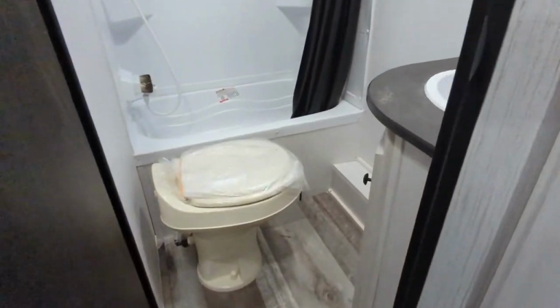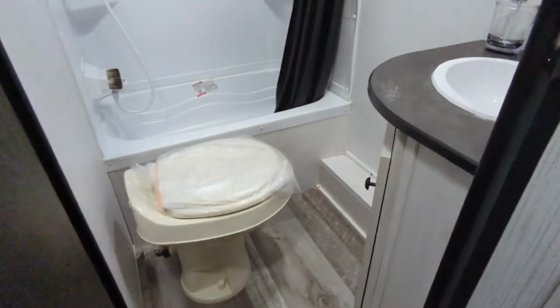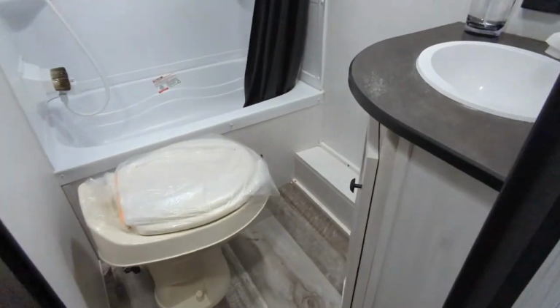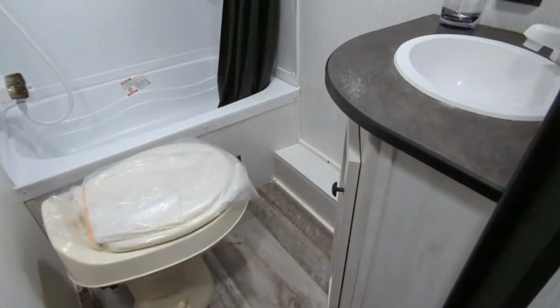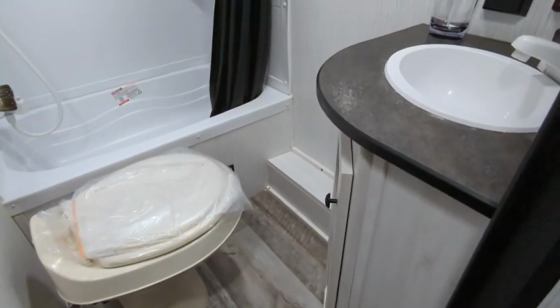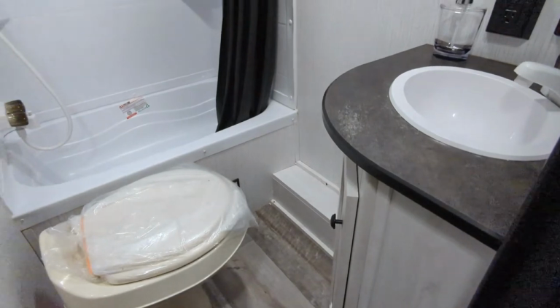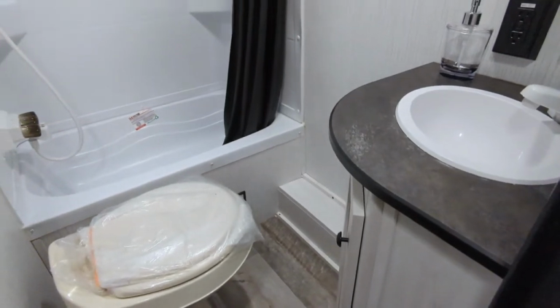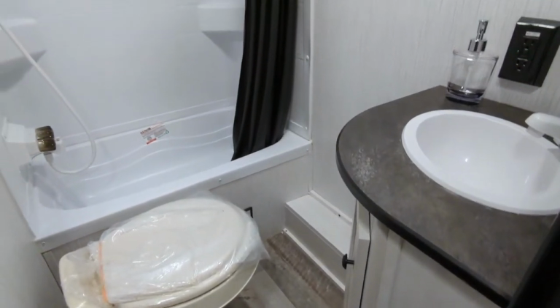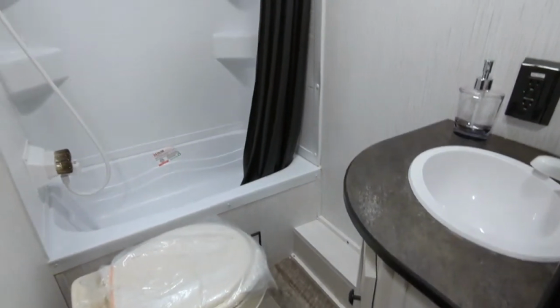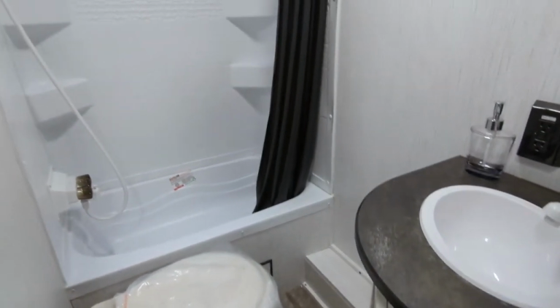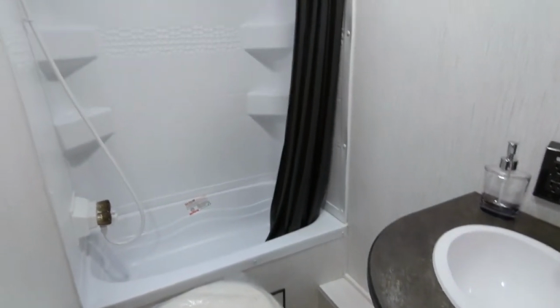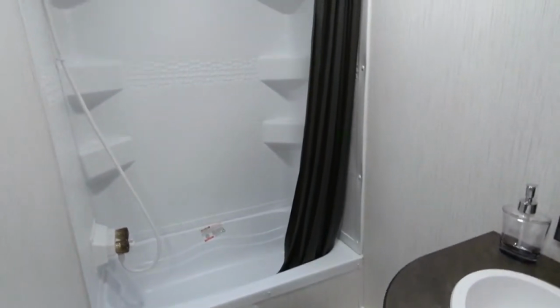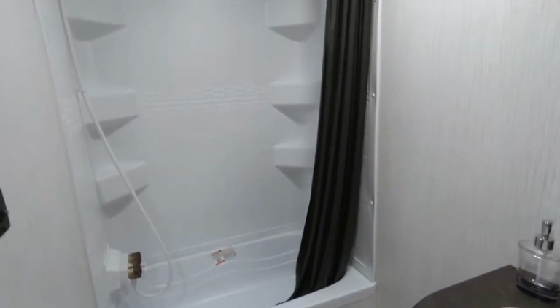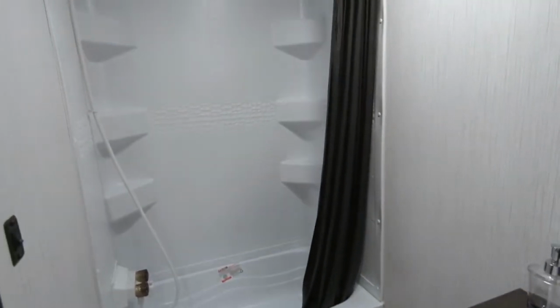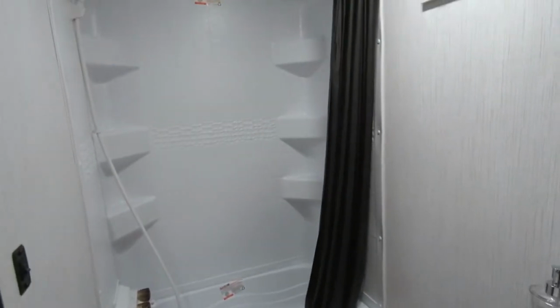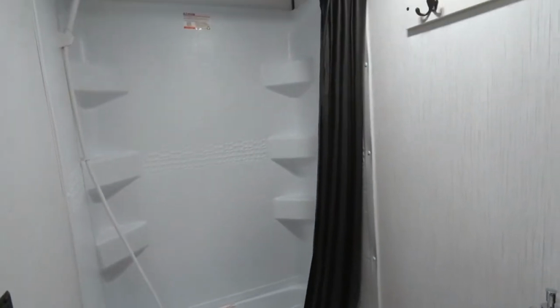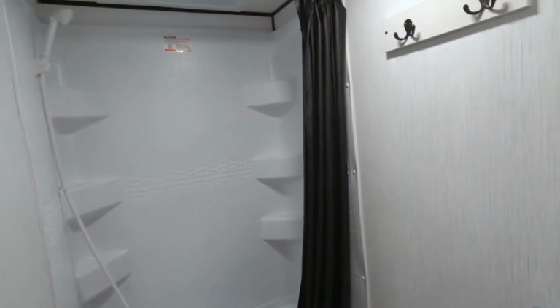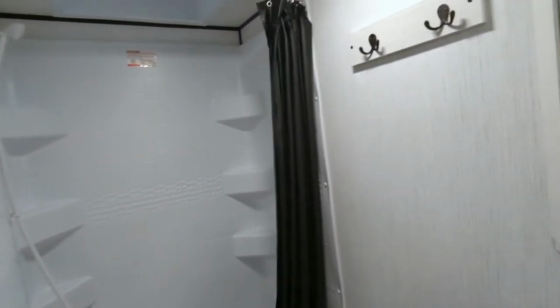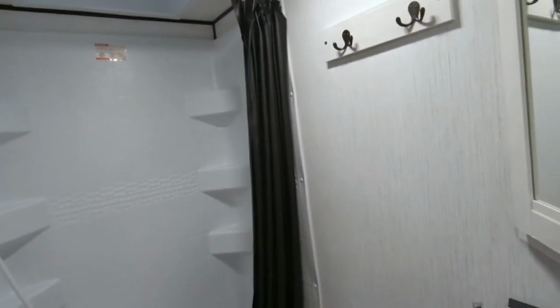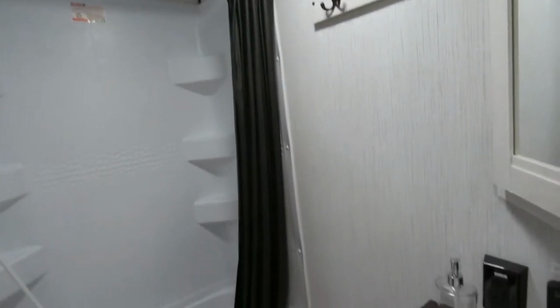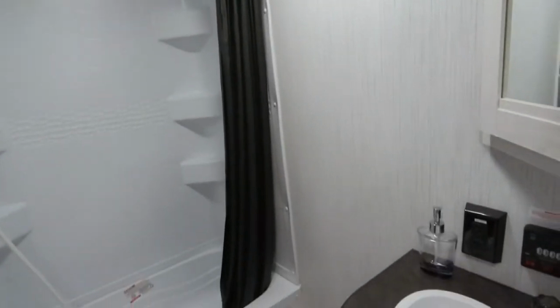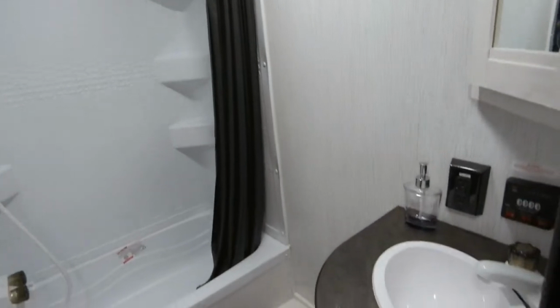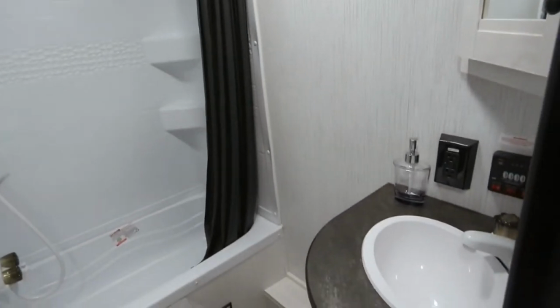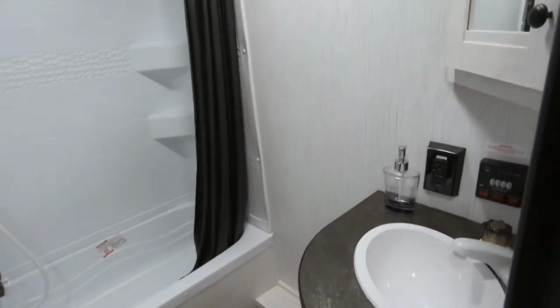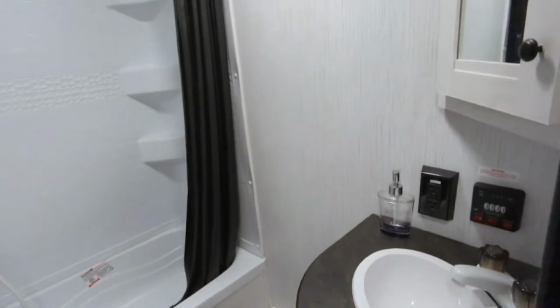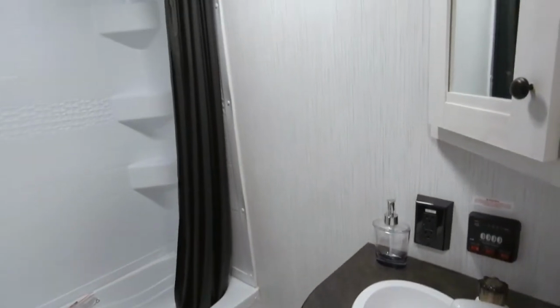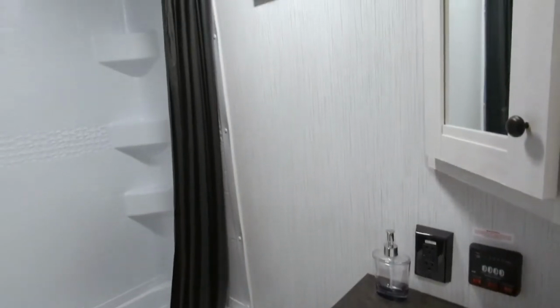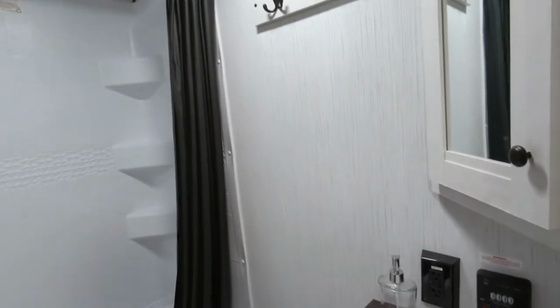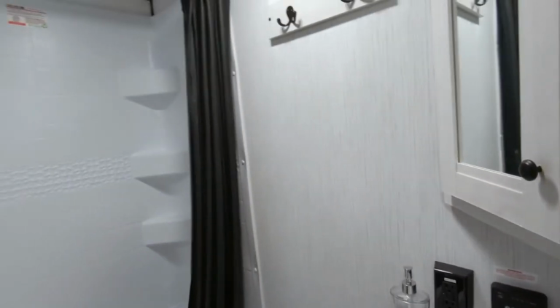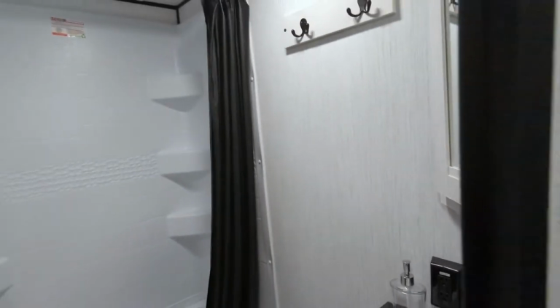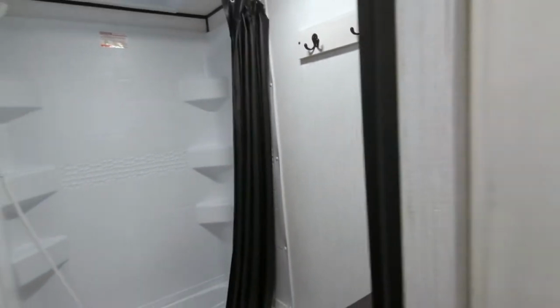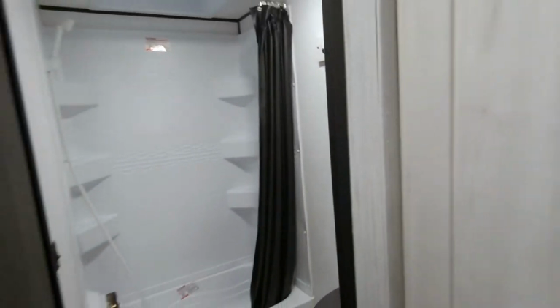As we step into the bathroom, you have a good size bathroom, a good size shower, plenty of storage in there. You also have a mirror and a medicine cabinet right behind it.